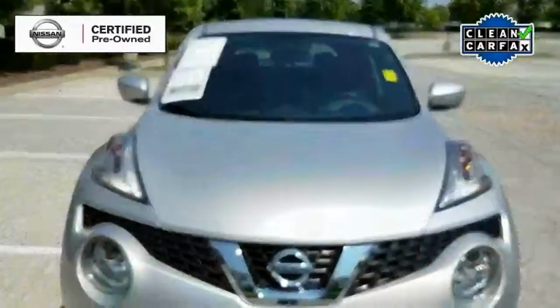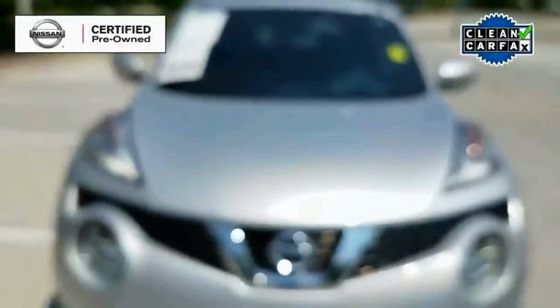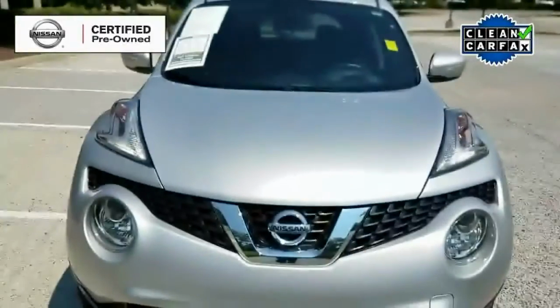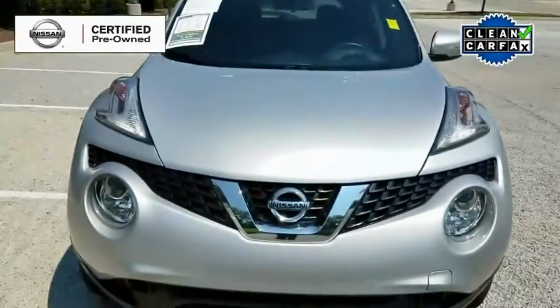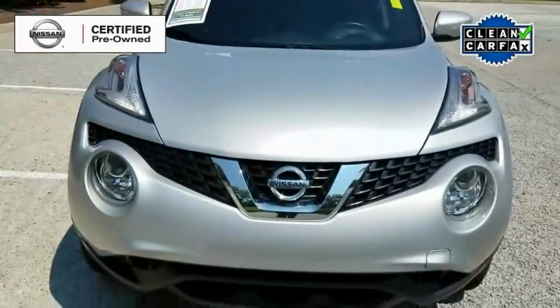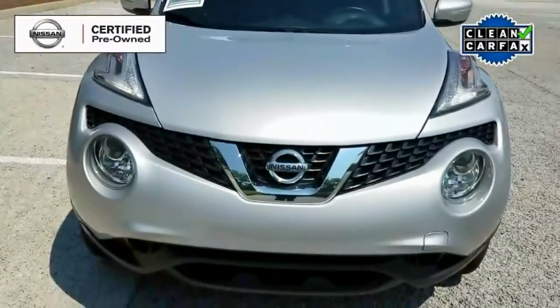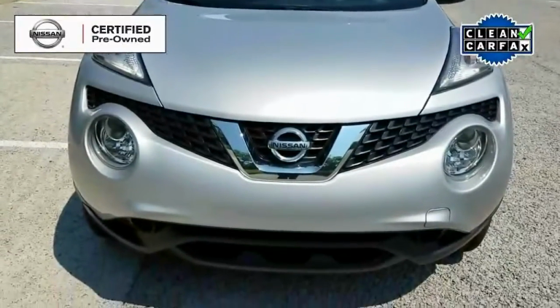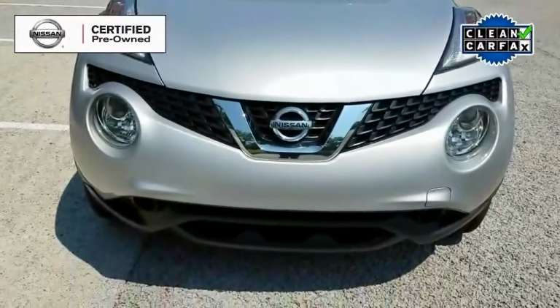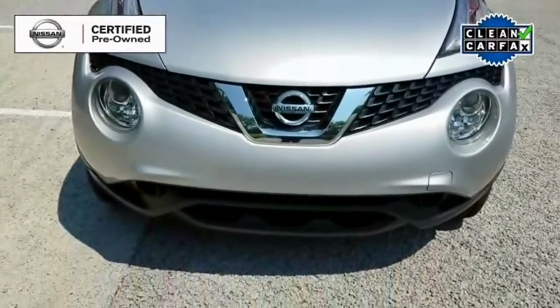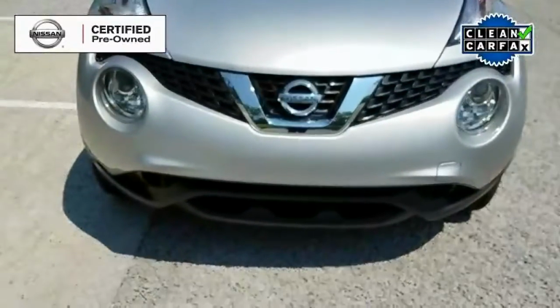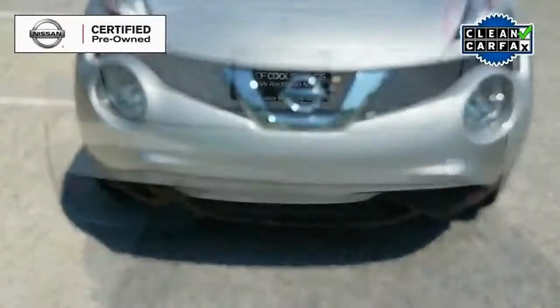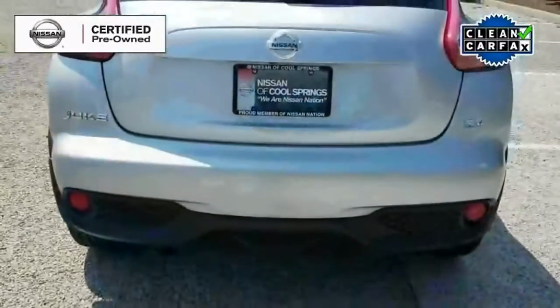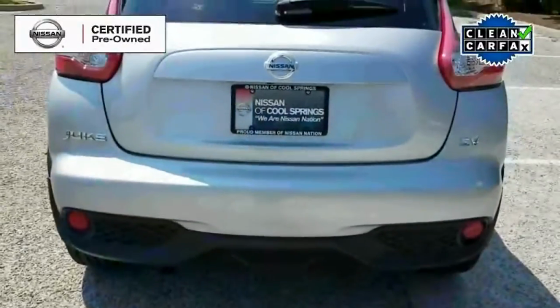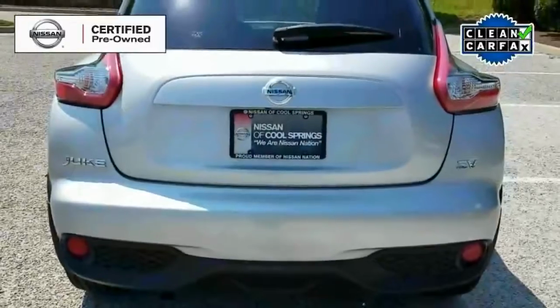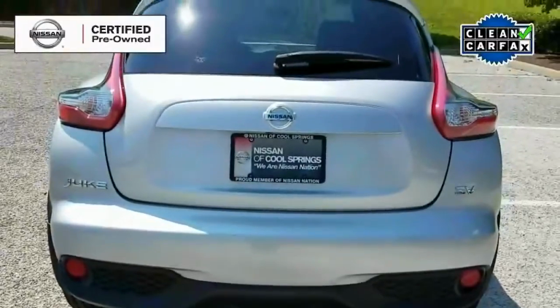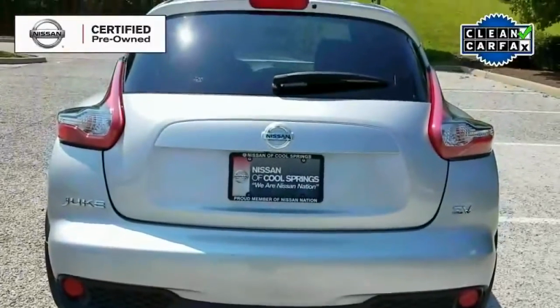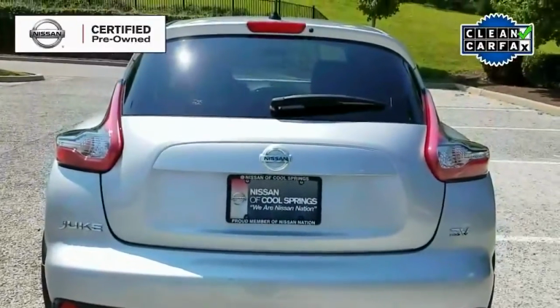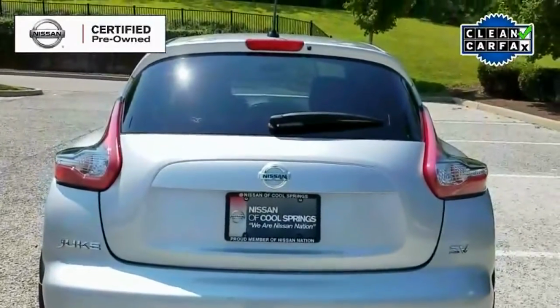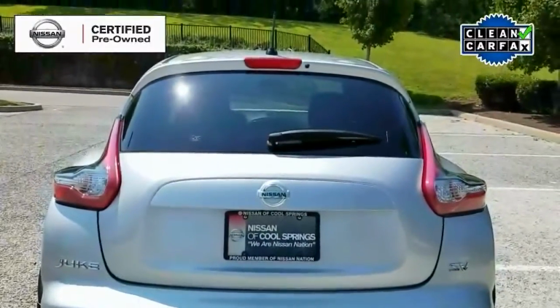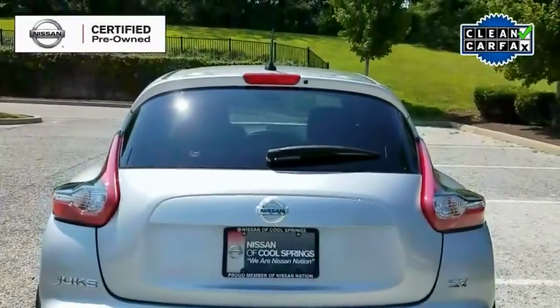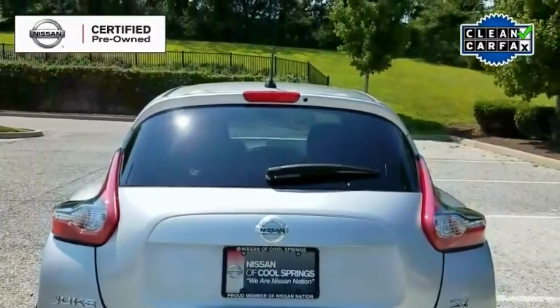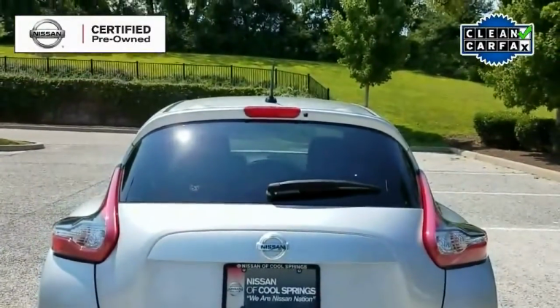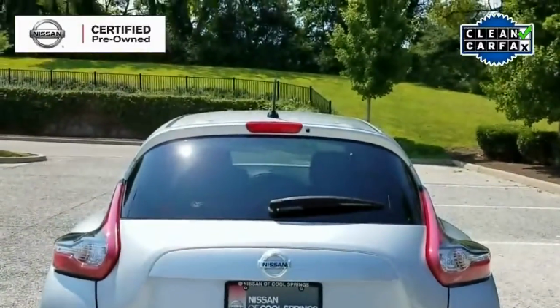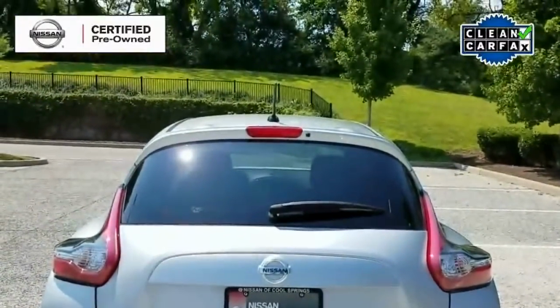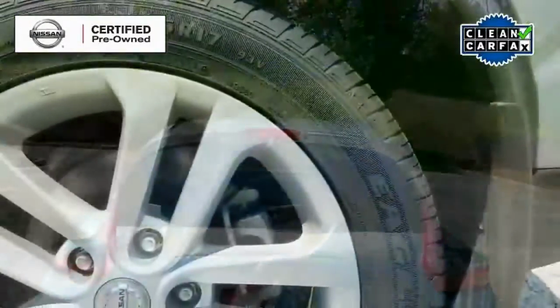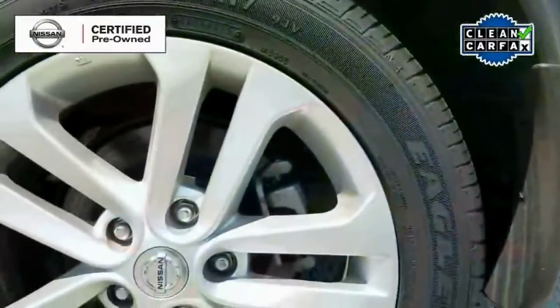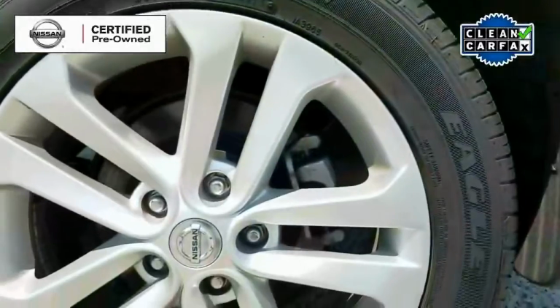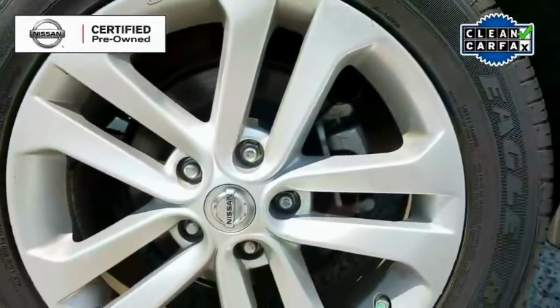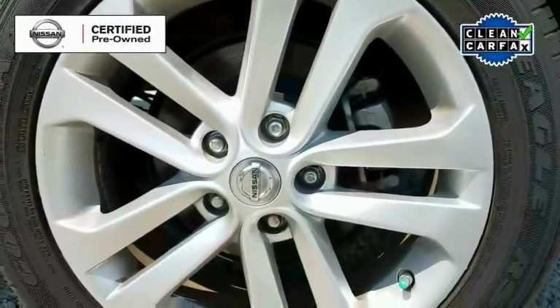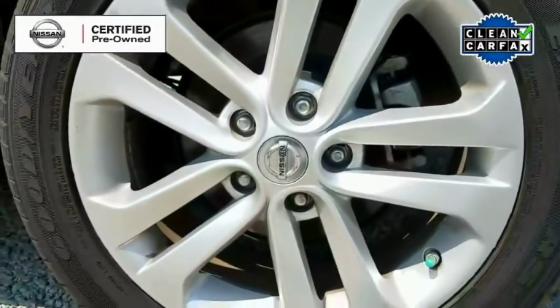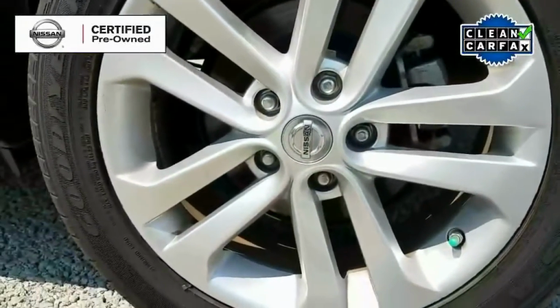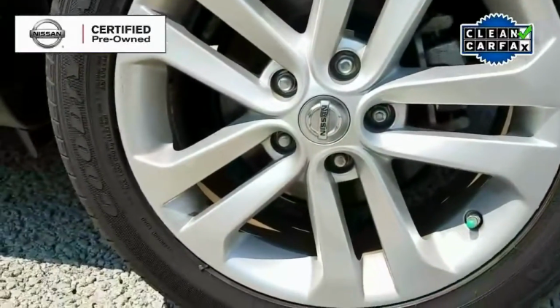Today we are looking at a Nissan certified pre-owned 2016 Juke SV. It is a one-owner vehicle with a clean Carfax and it has about 13,000 miles.